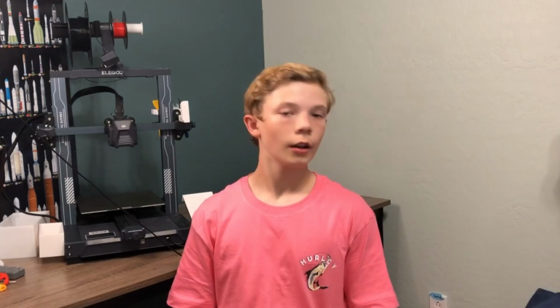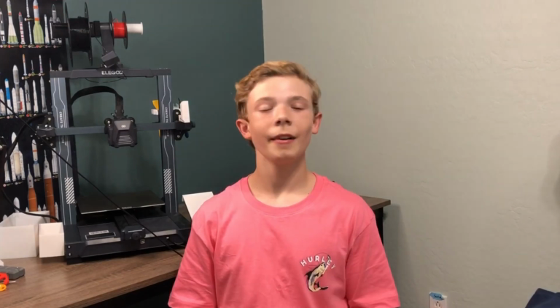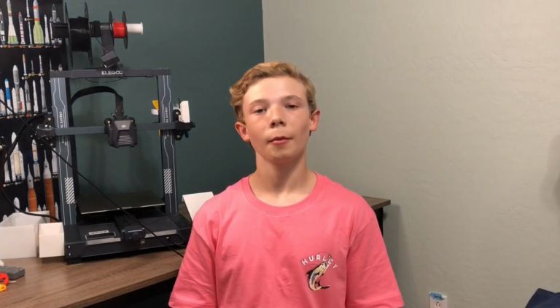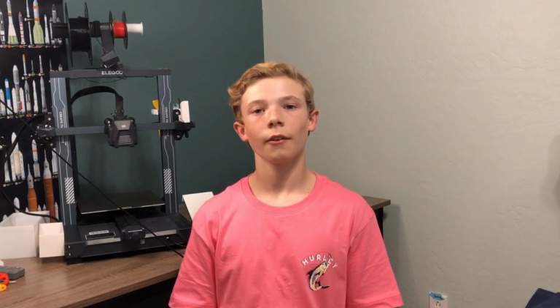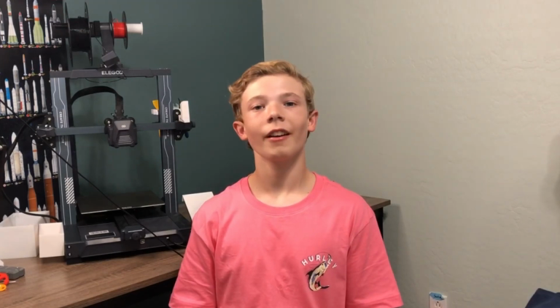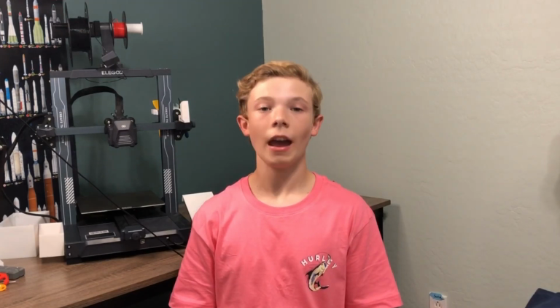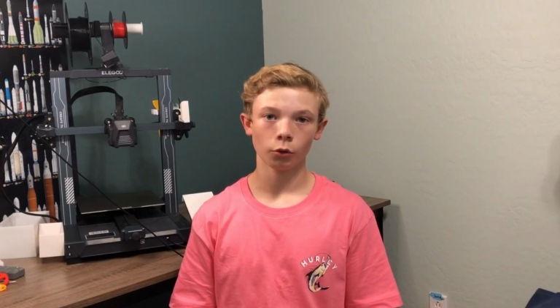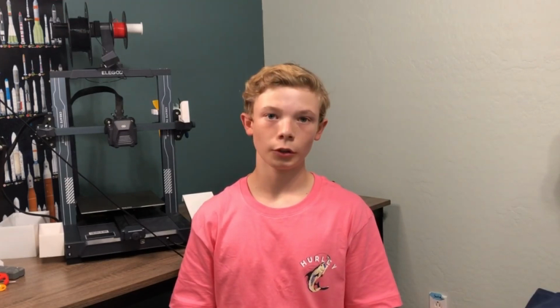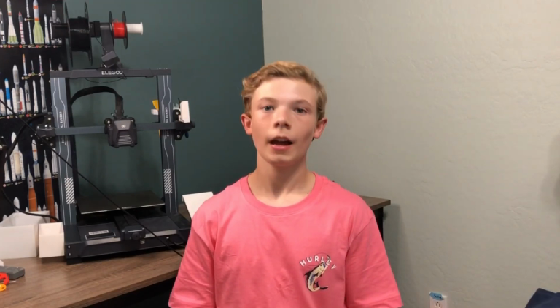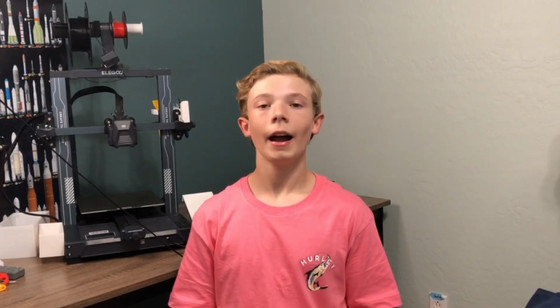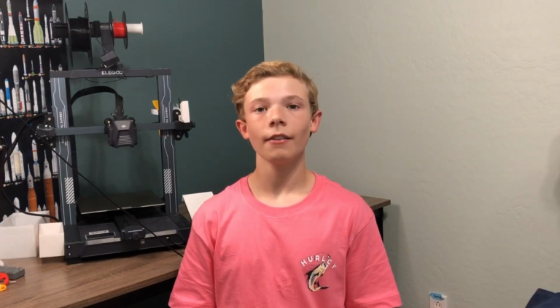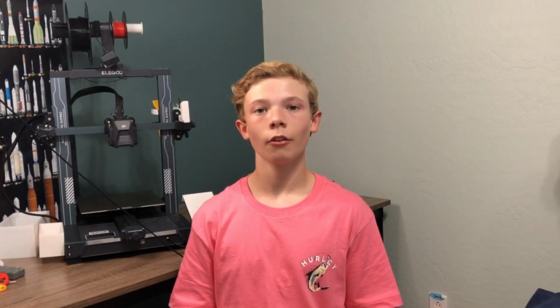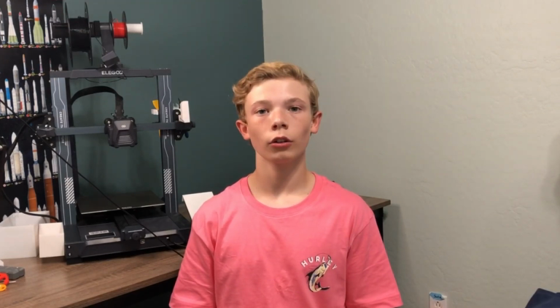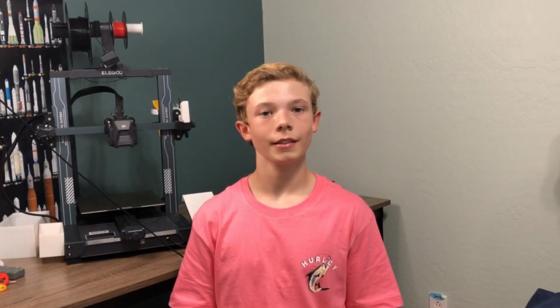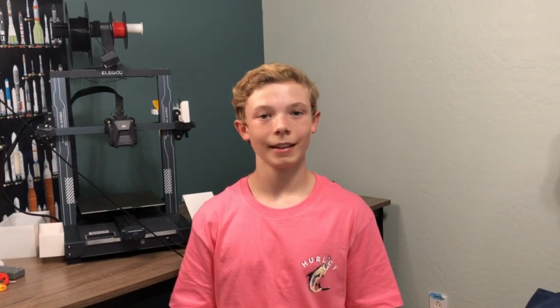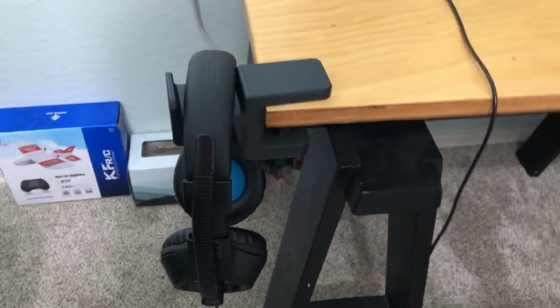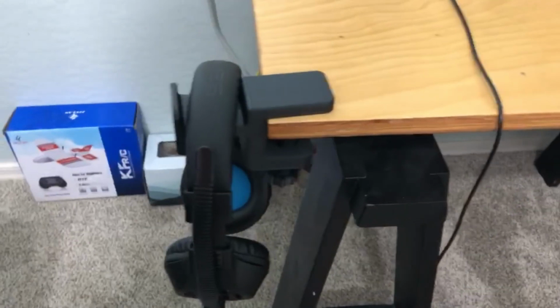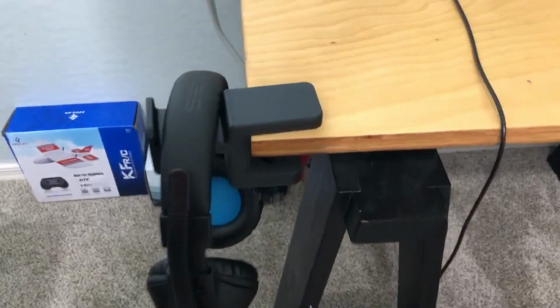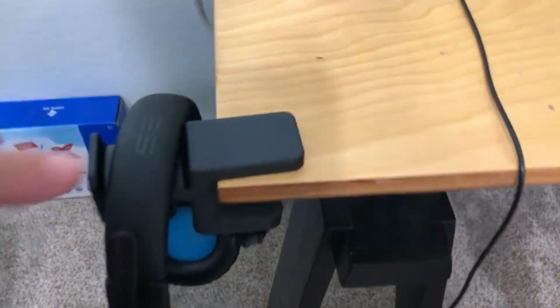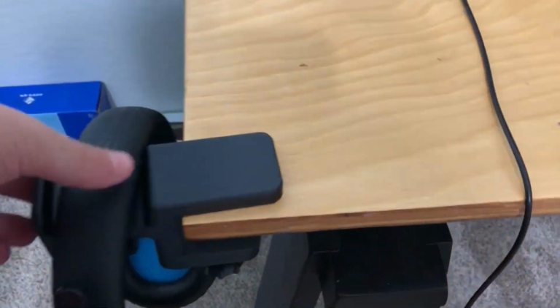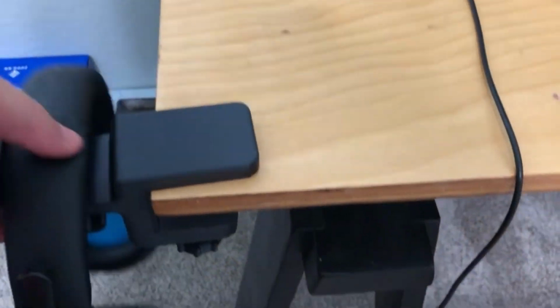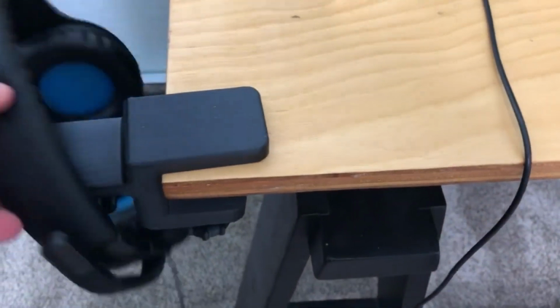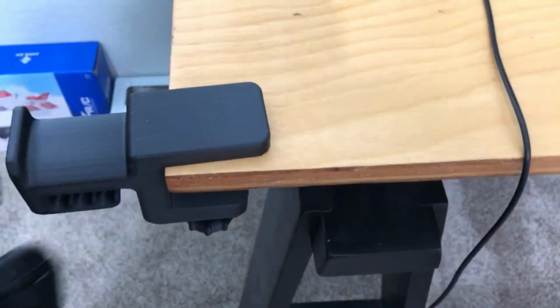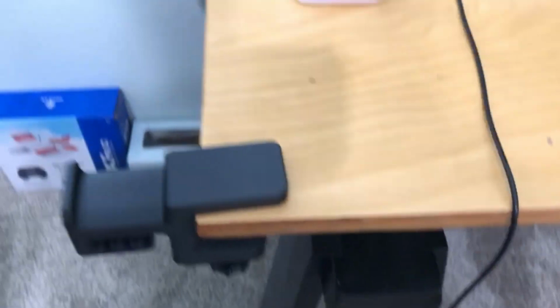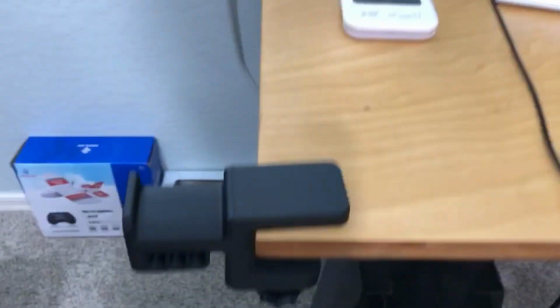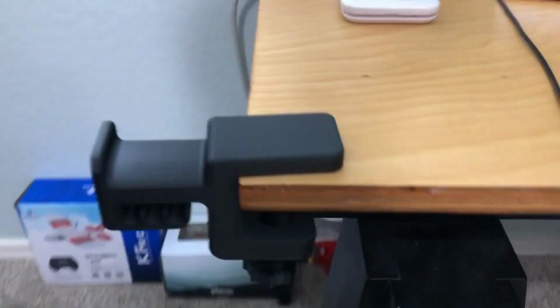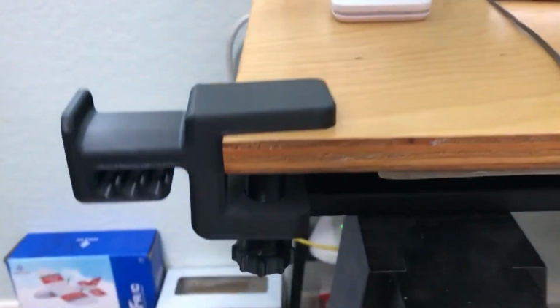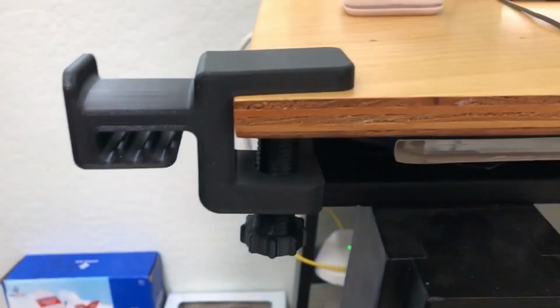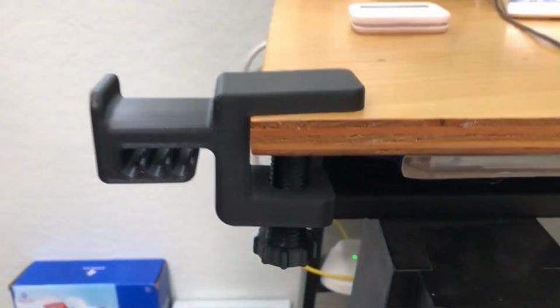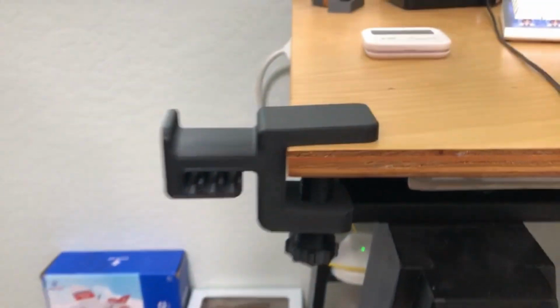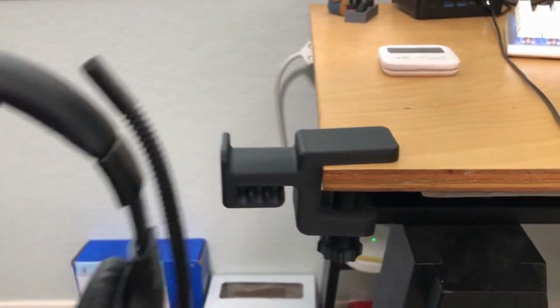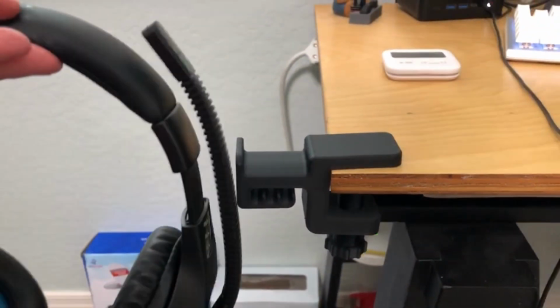Coming in at number 7, we've got a headphone holder. I have a headphone holder on the side of my desk because whenever I'm editing, I use the big bulky headphones and I want to keep those off my desk, so I put them on the holder.